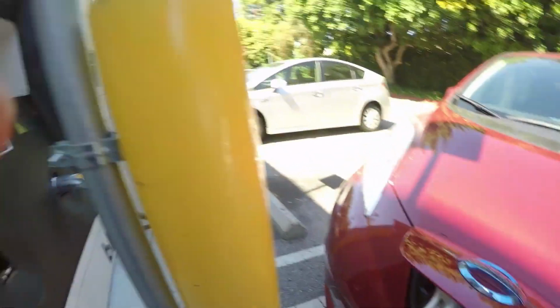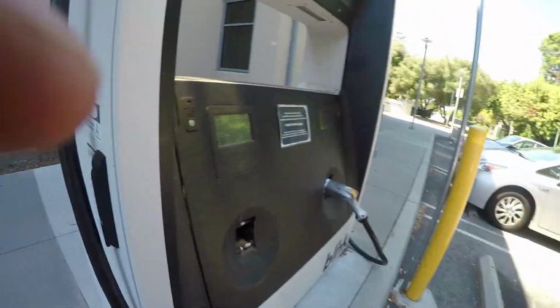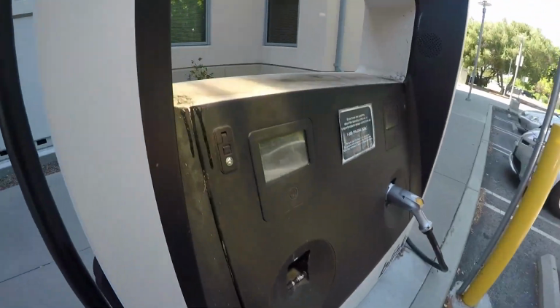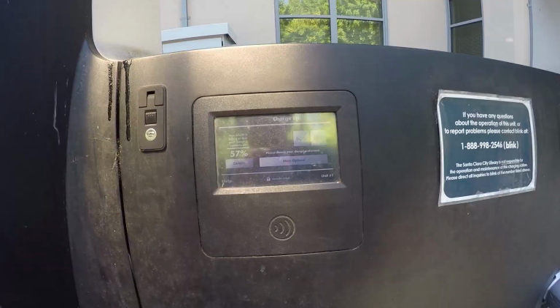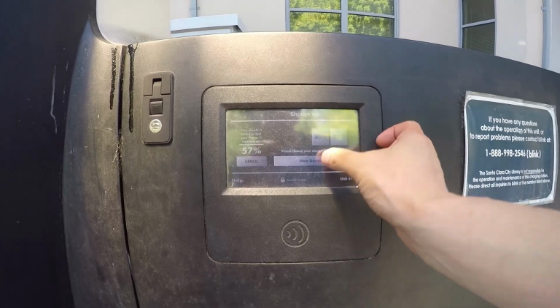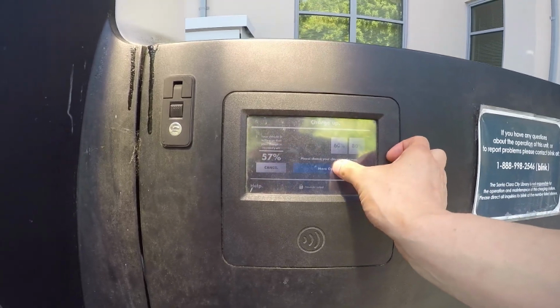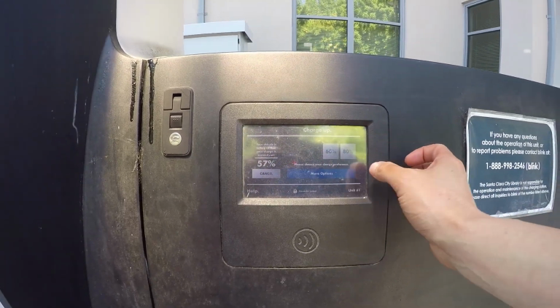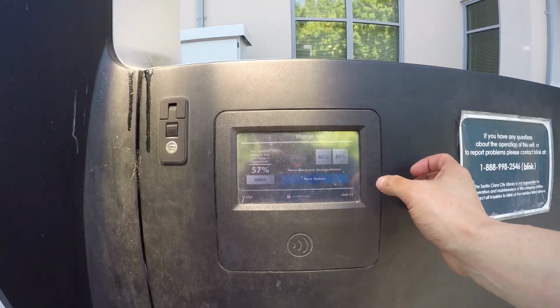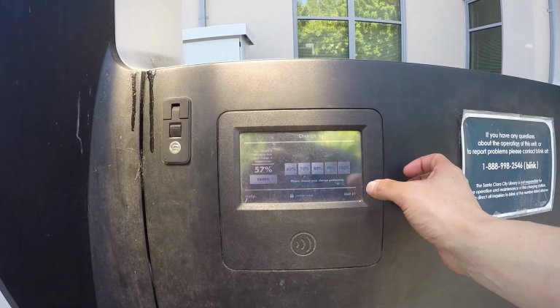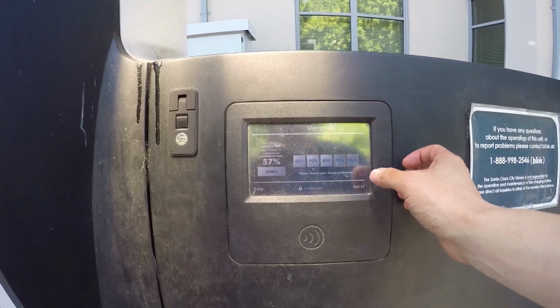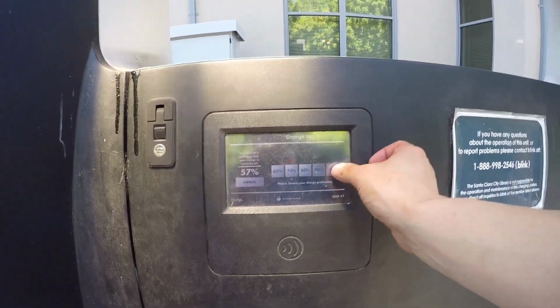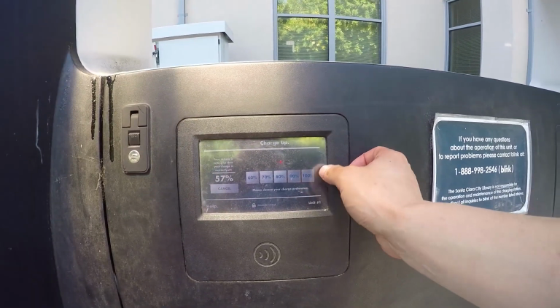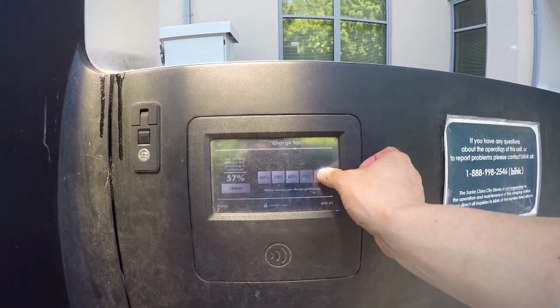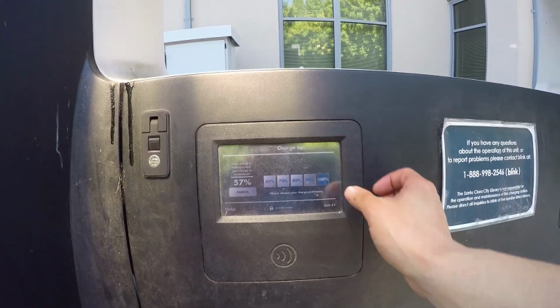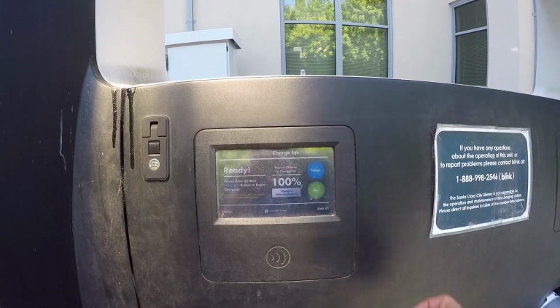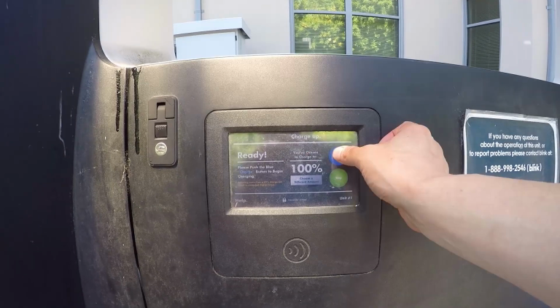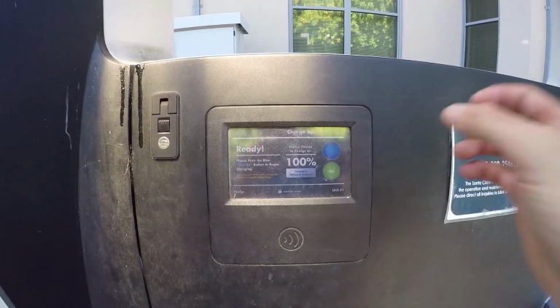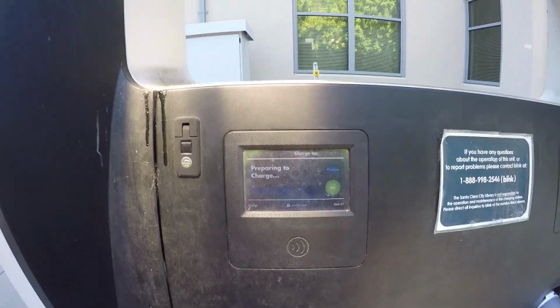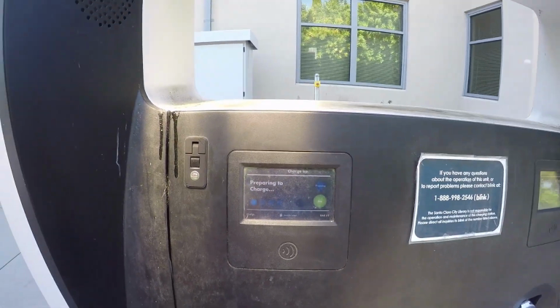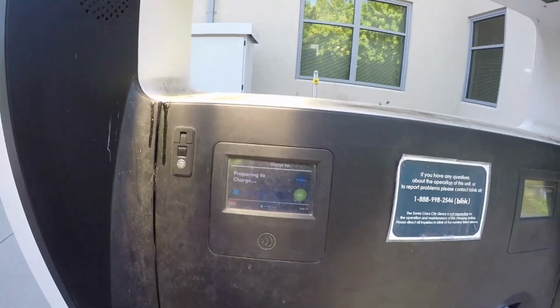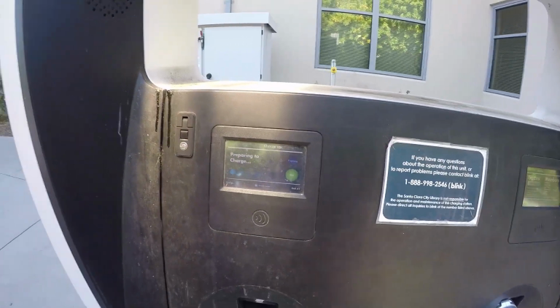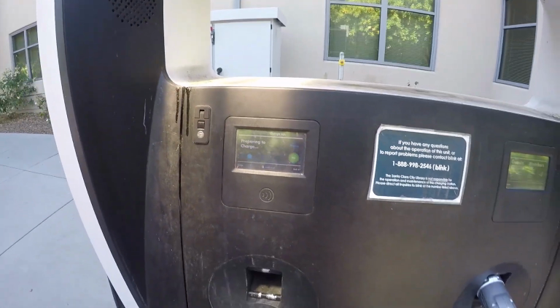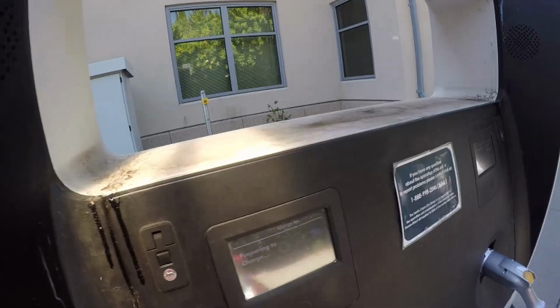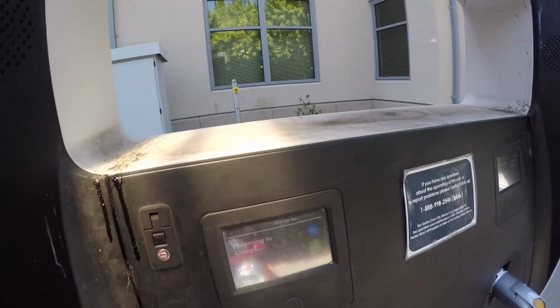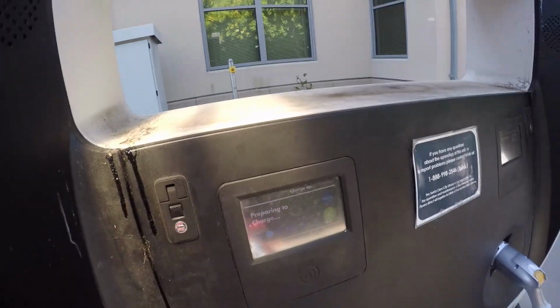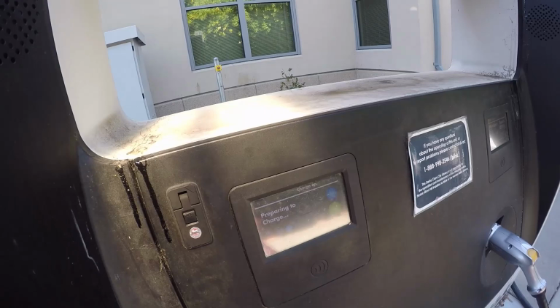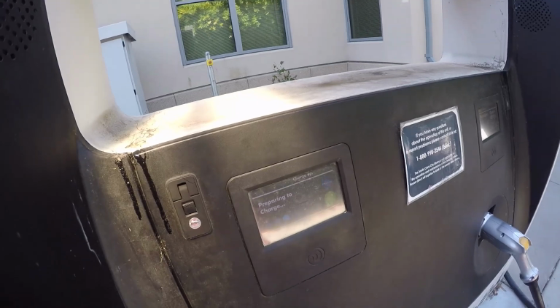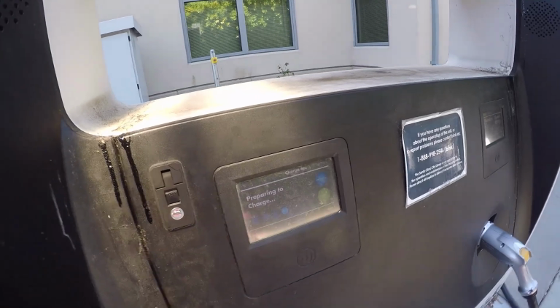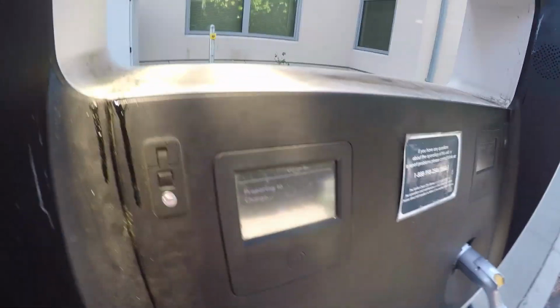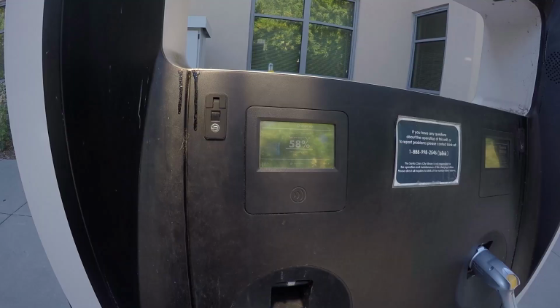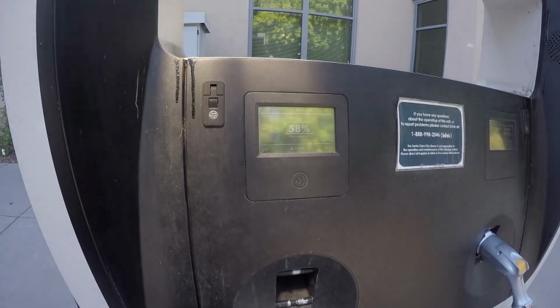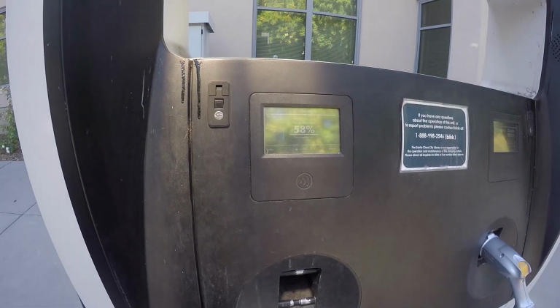Nice plug-in. I go to more options and choose 100%, preparing to charge. Only half an hour is free, so you need to use a timer. Now start charging.